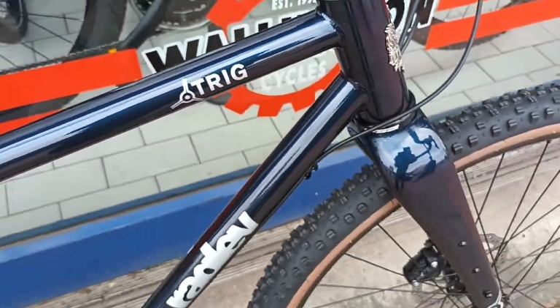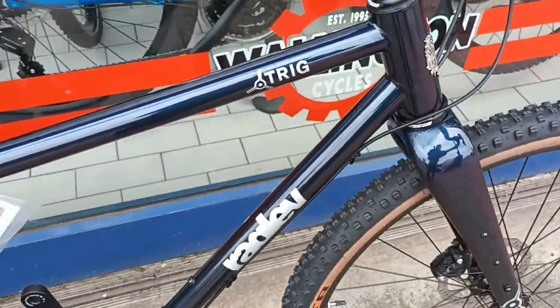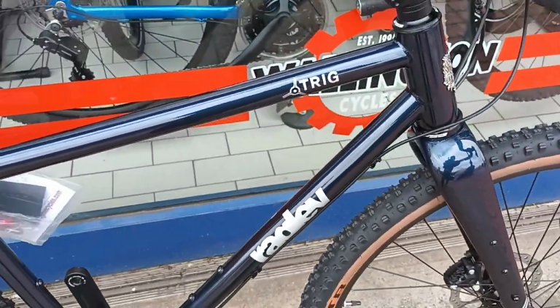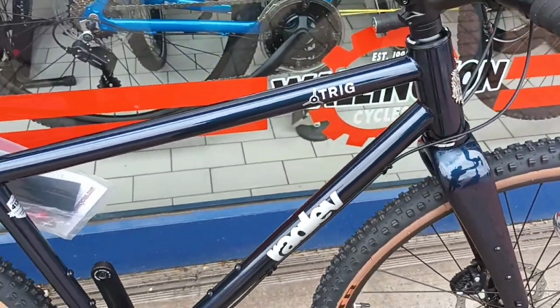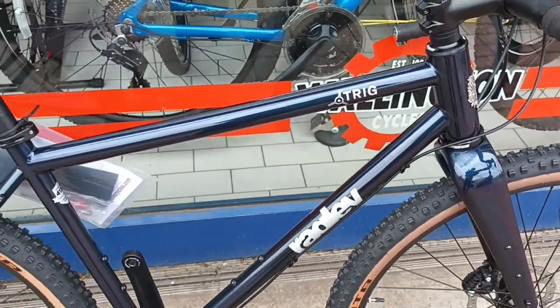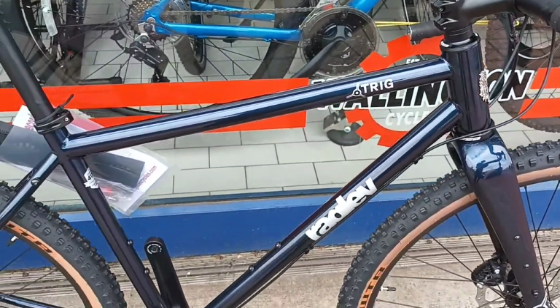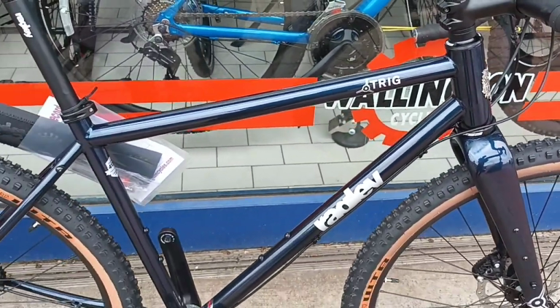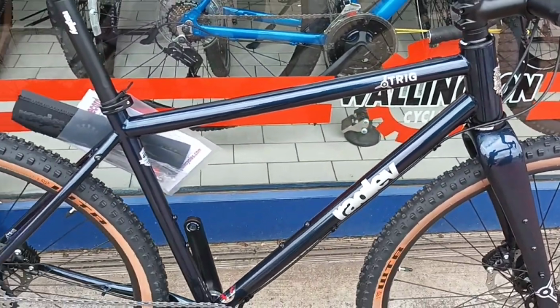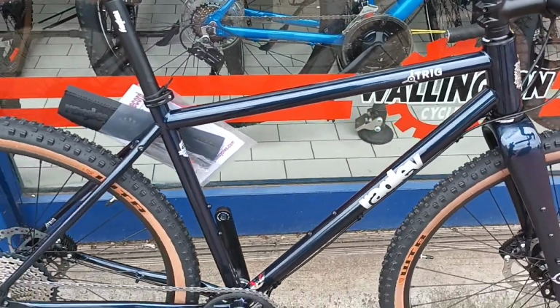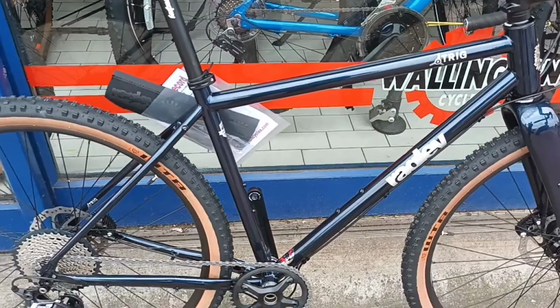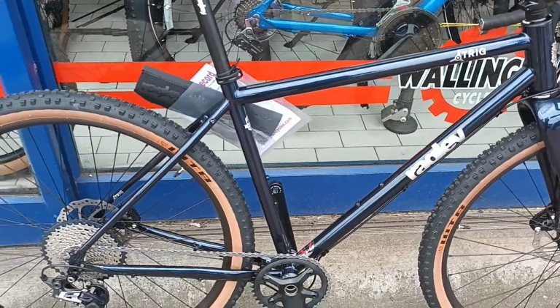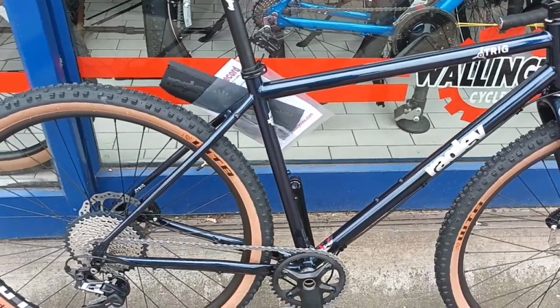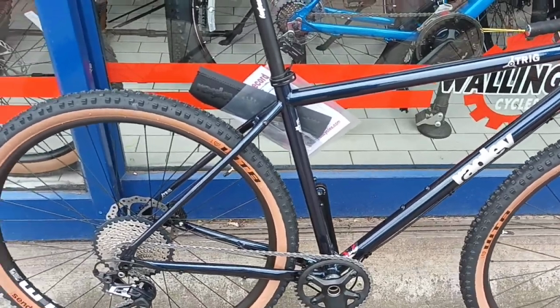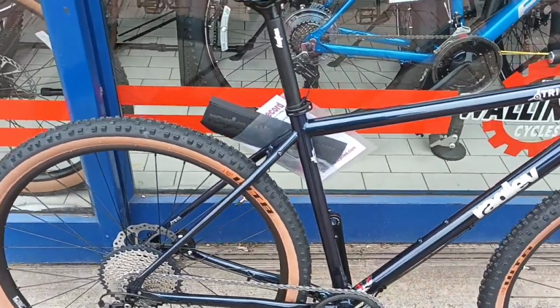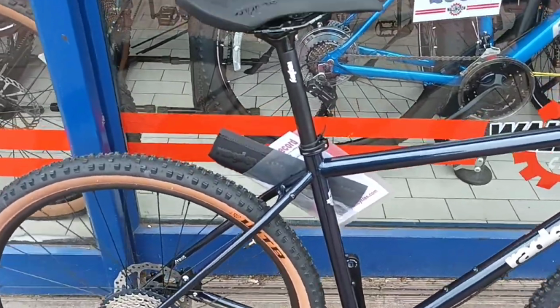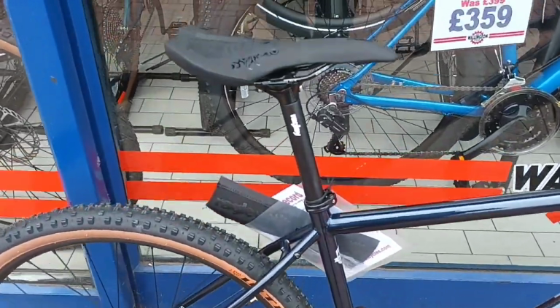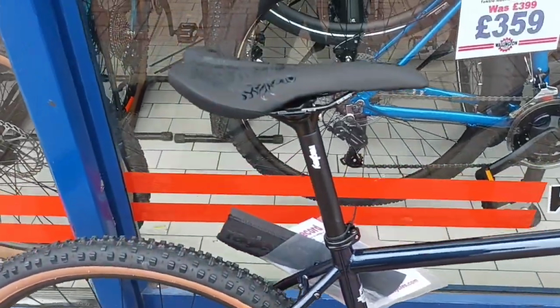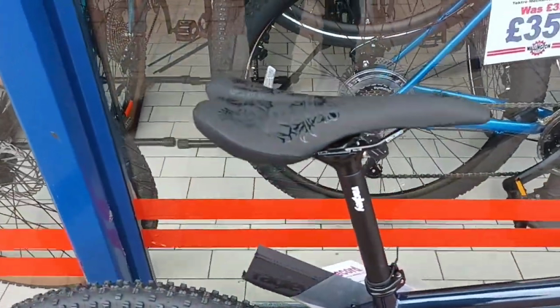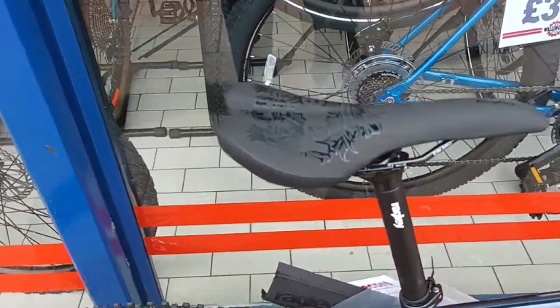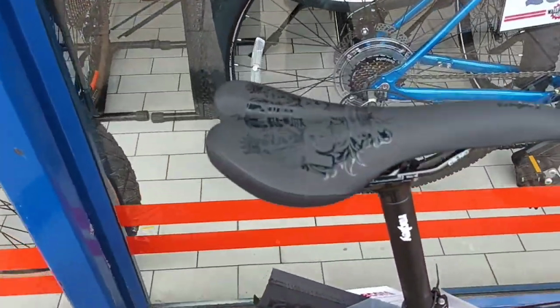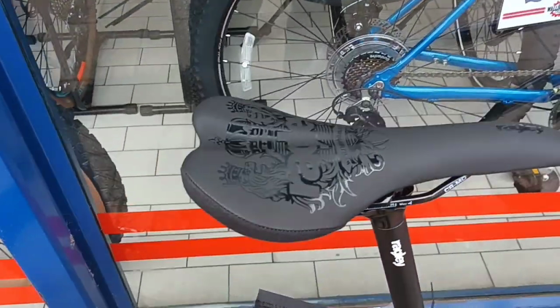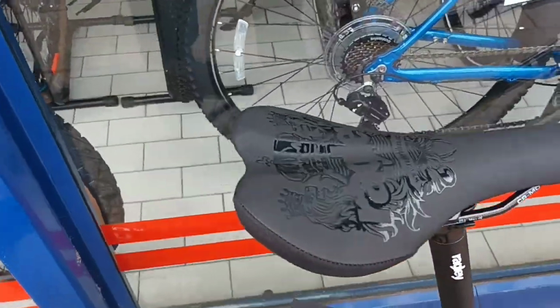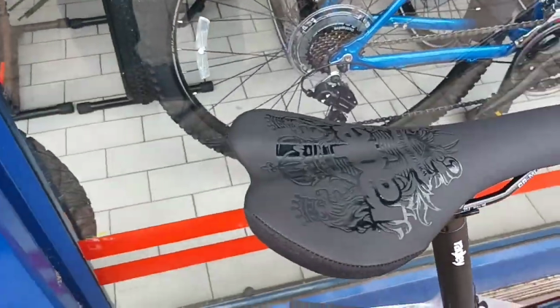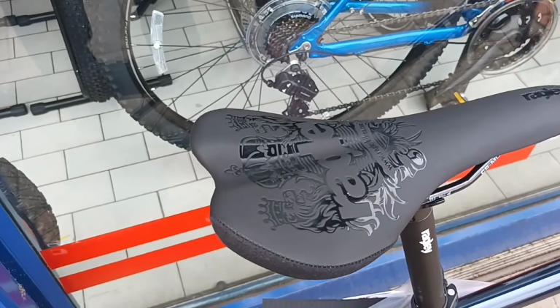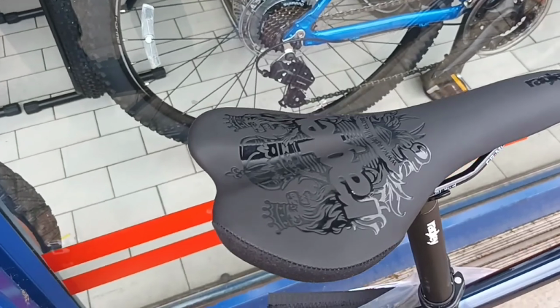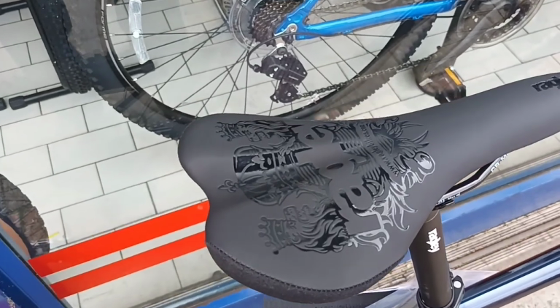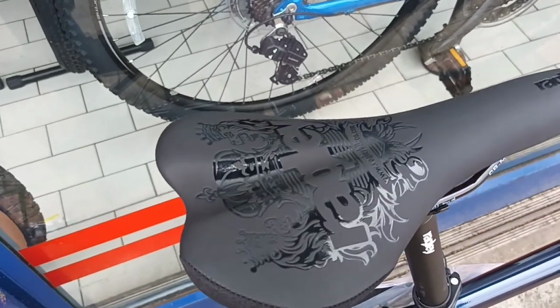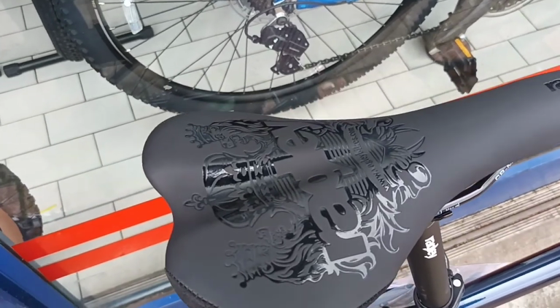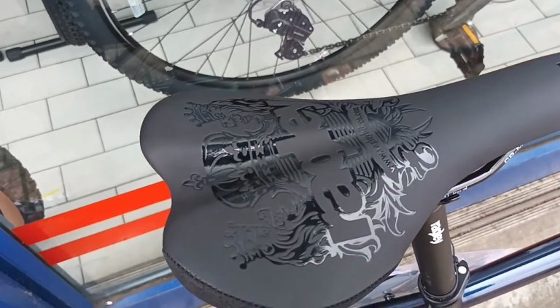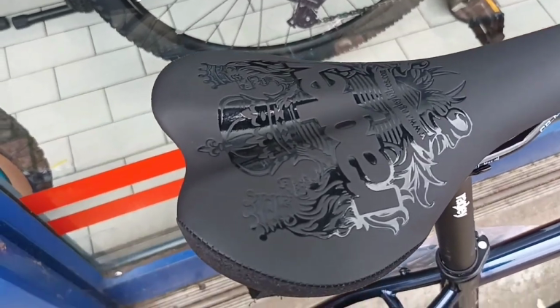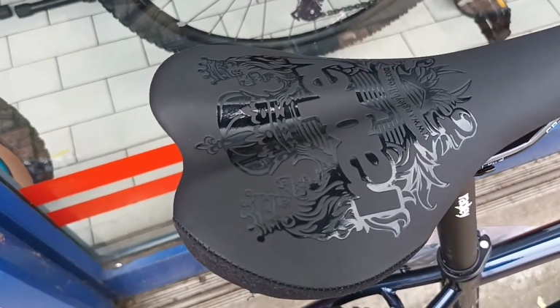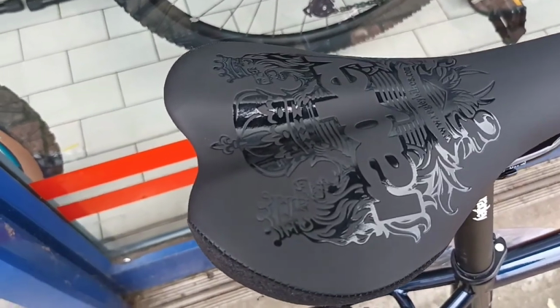It's TIG welded — really nice TIG welds on that. The paint job is pretty good too. It's got their own saddle on it, and it's a beautifully marked saddle there.